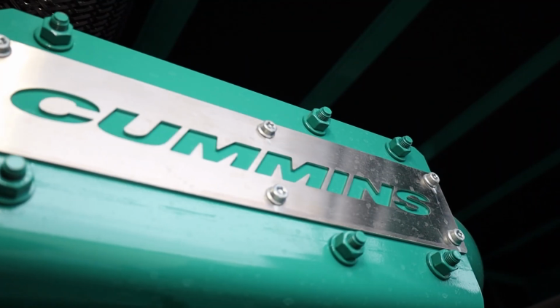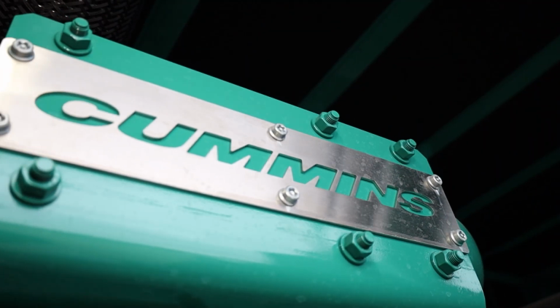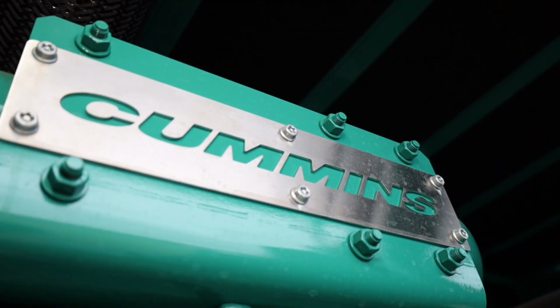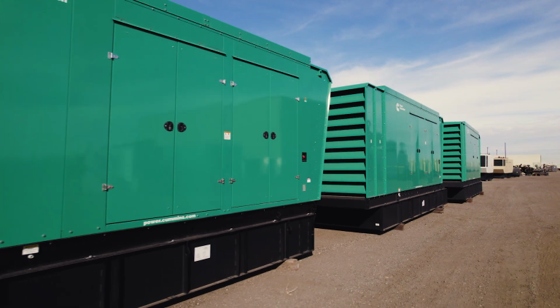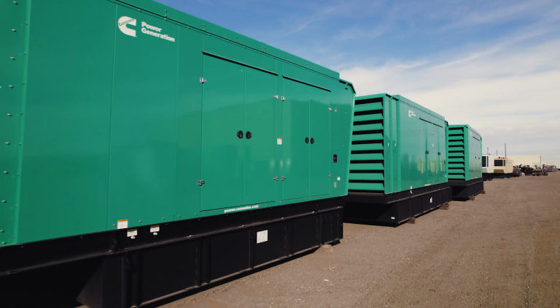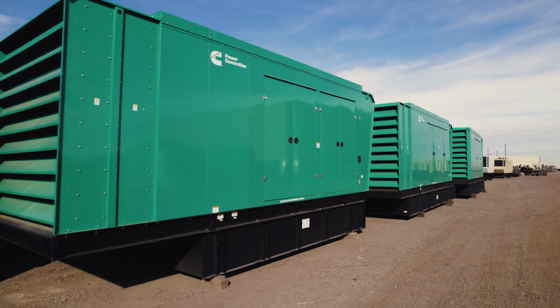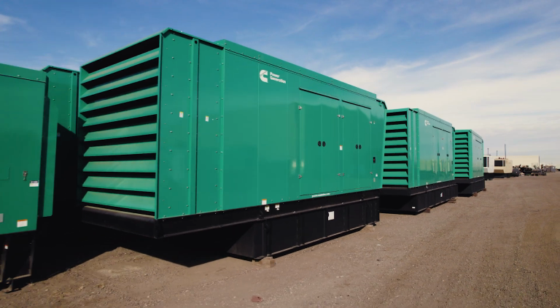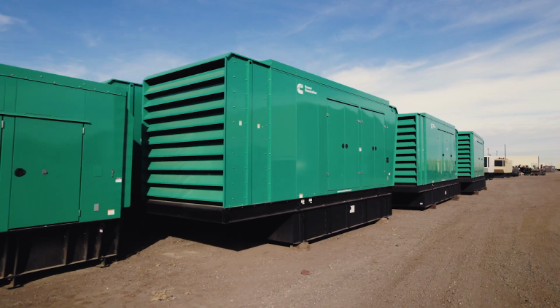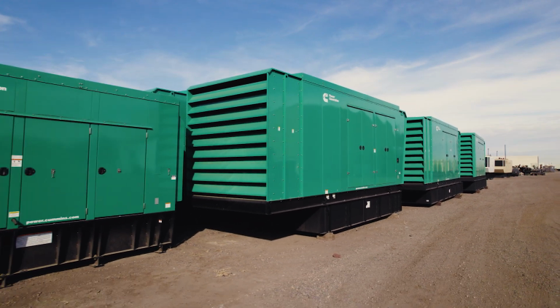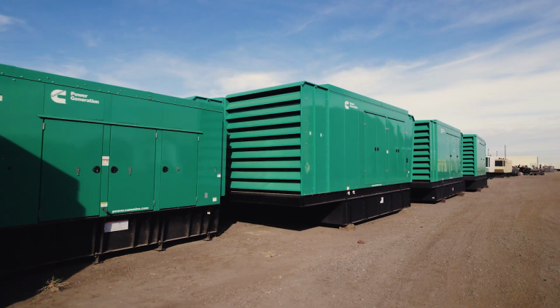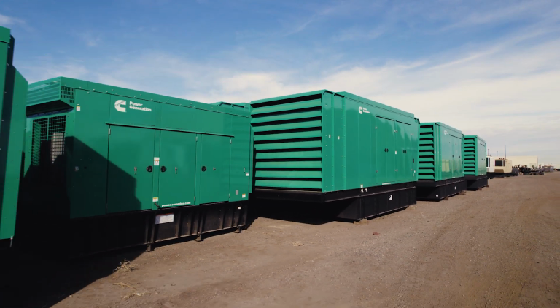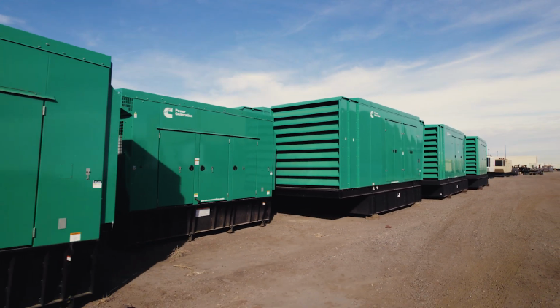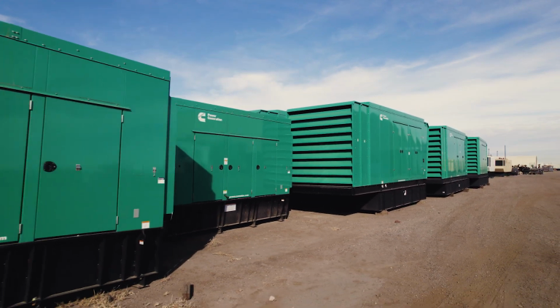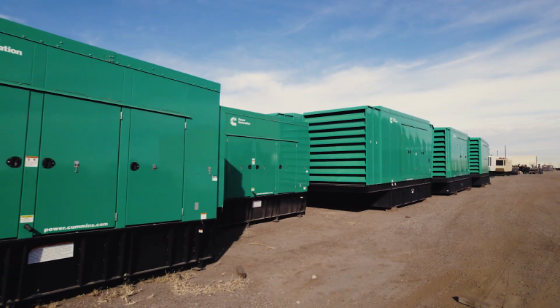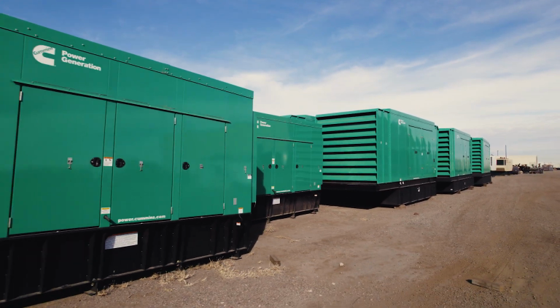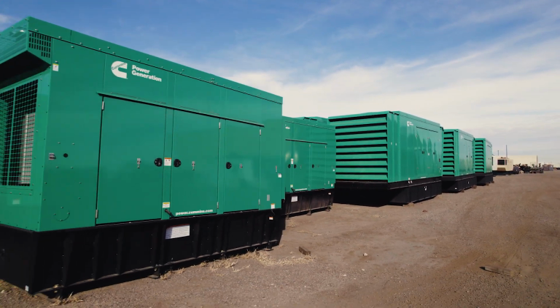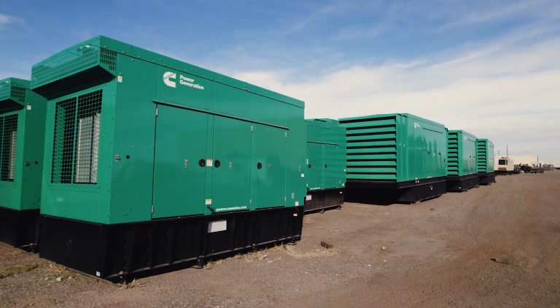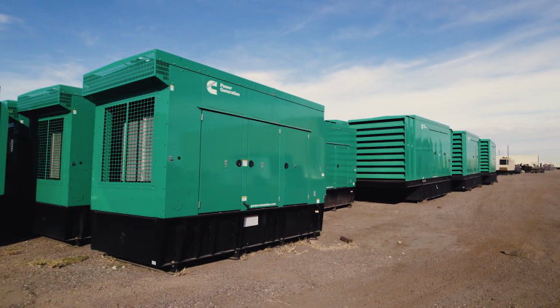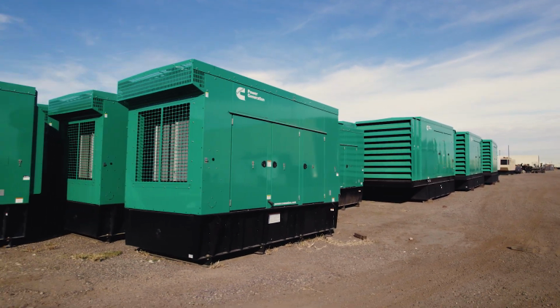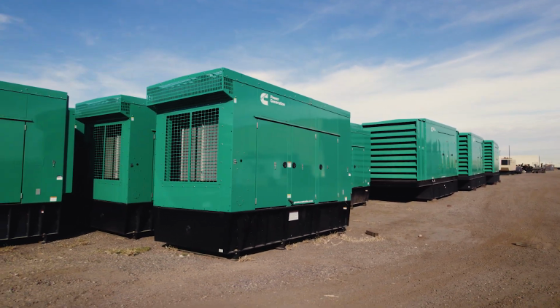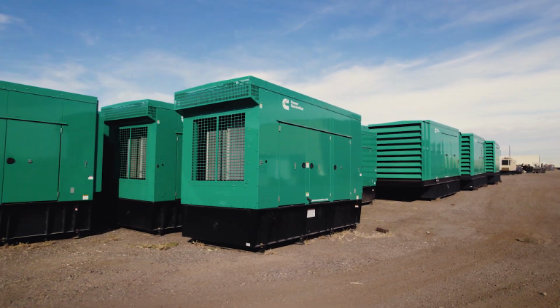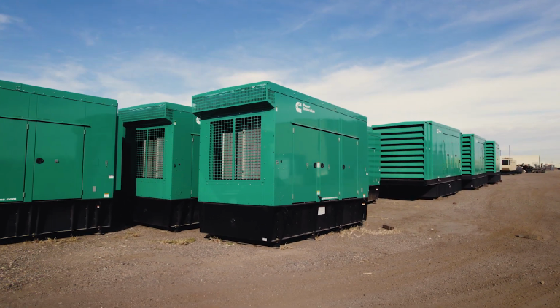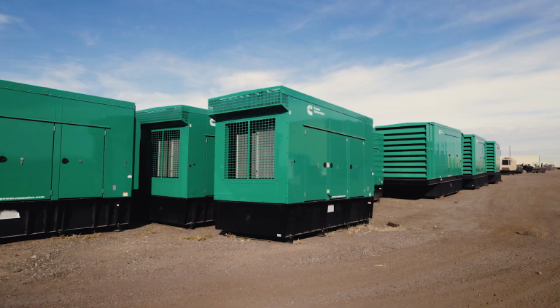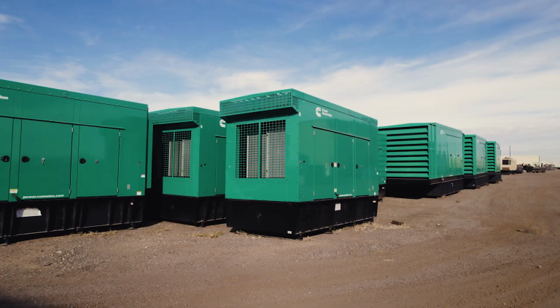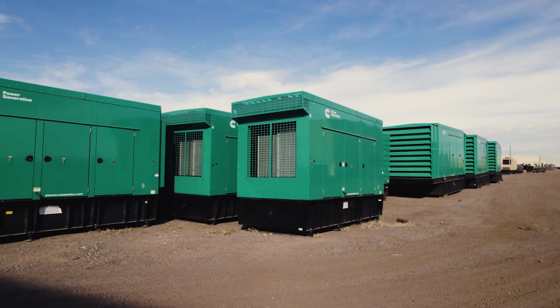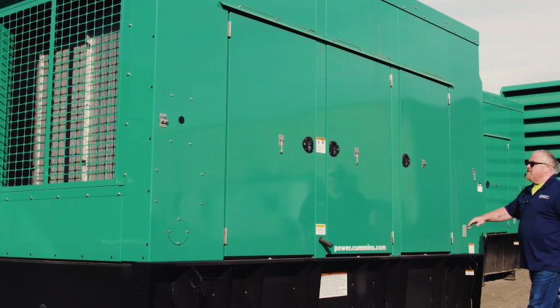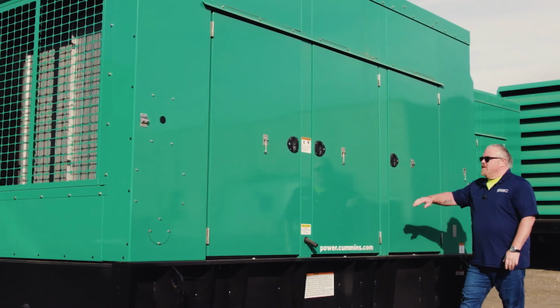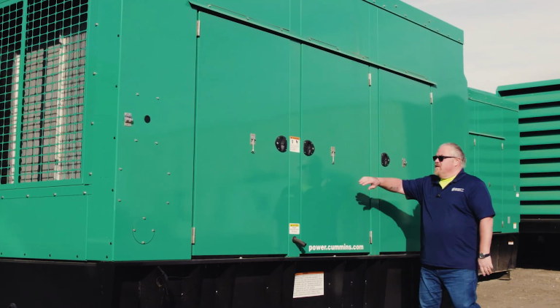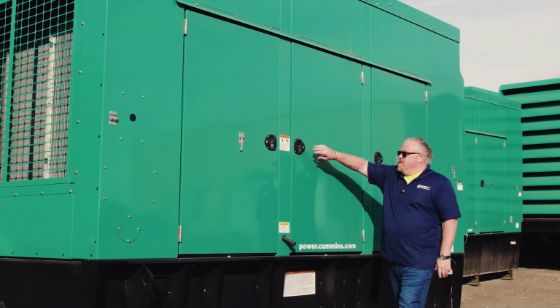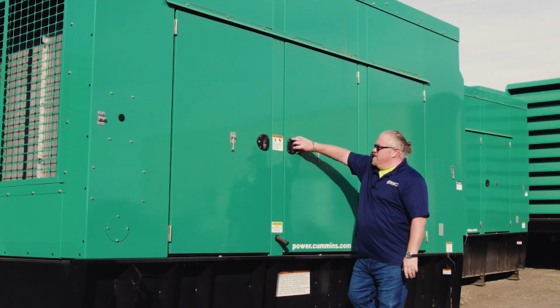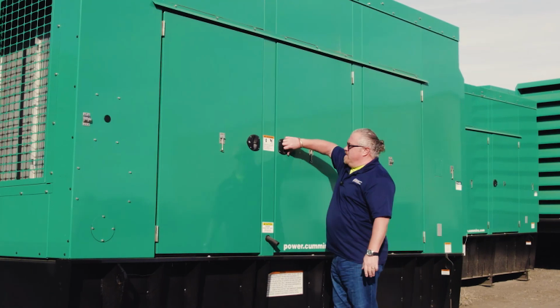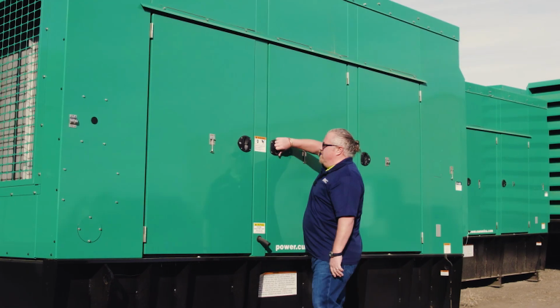Today we're going to look at some 2025 zero-hour Cummins units. They're enclosed and on the ground here in Brighton, Colorado. First up is our 500 kilowatt, the 500 DFEK.